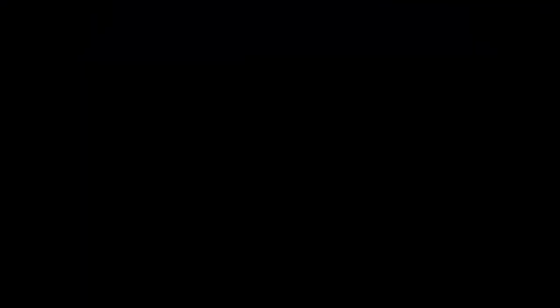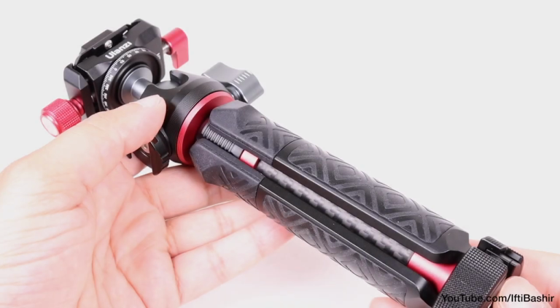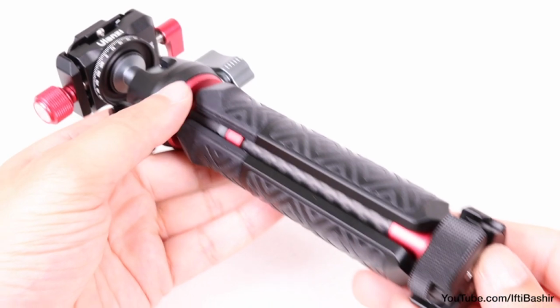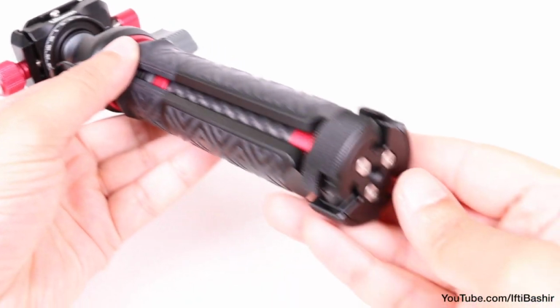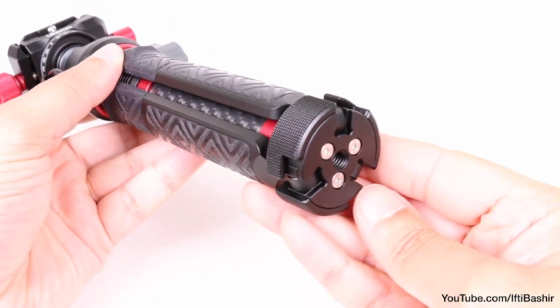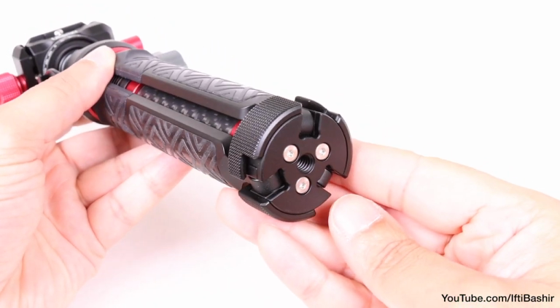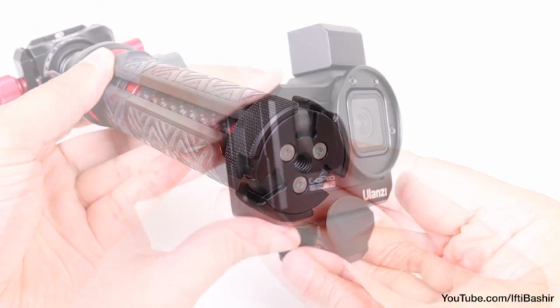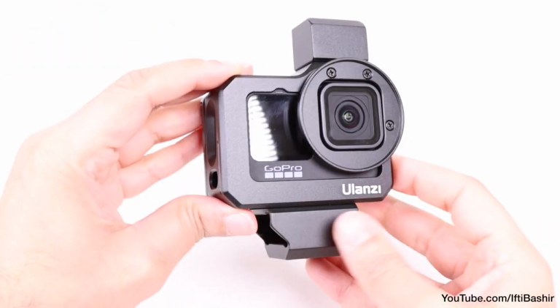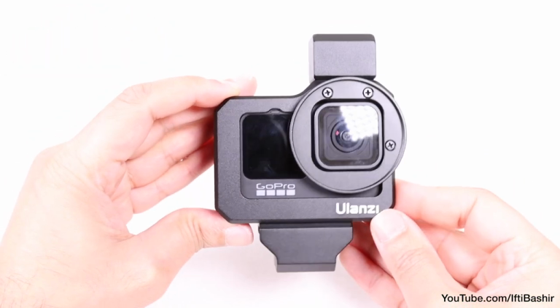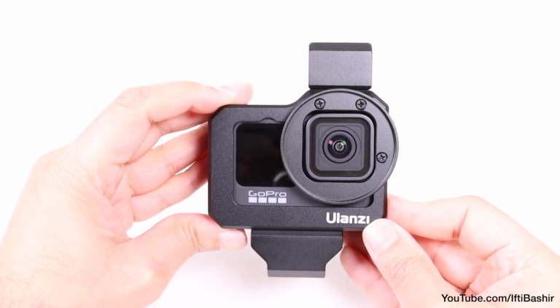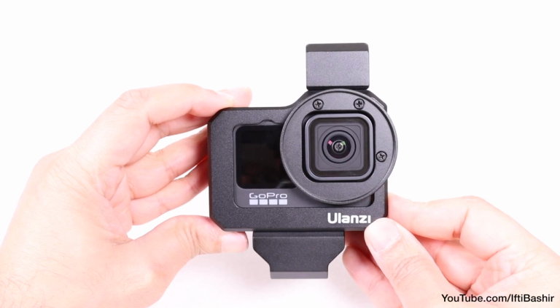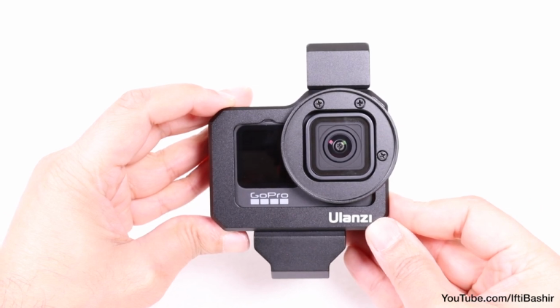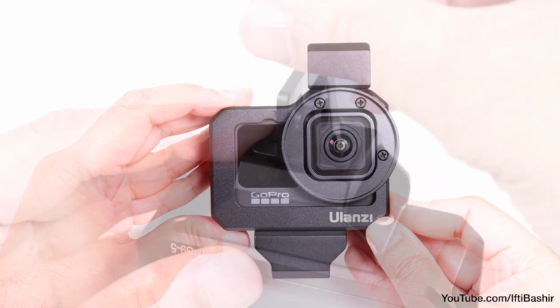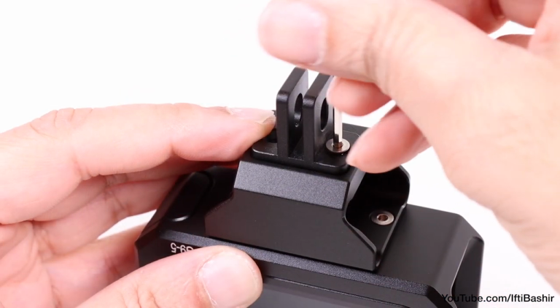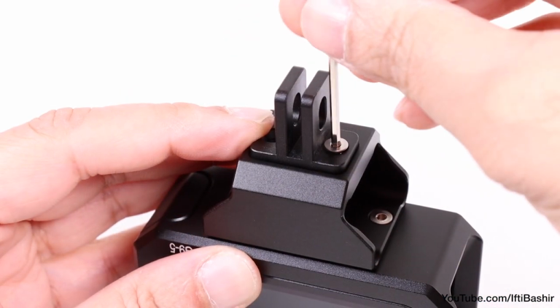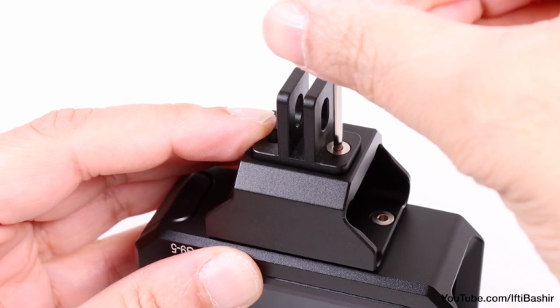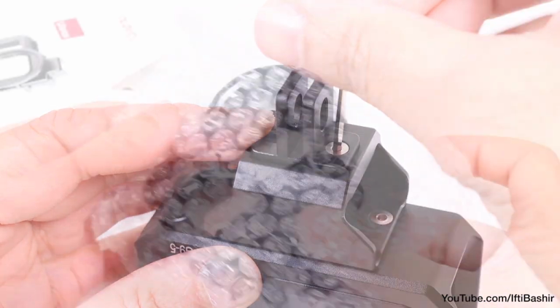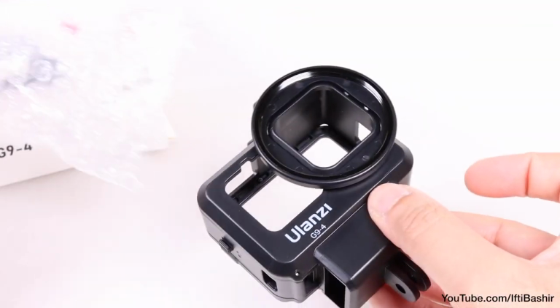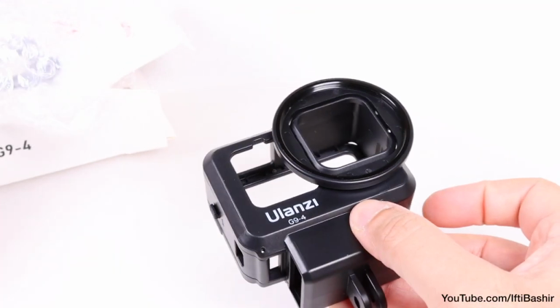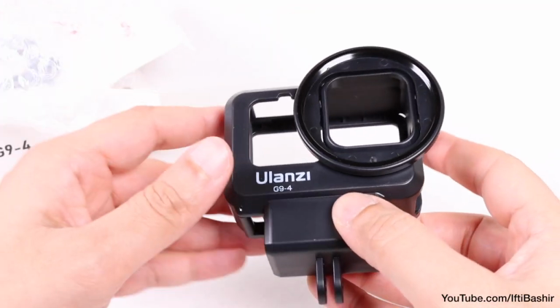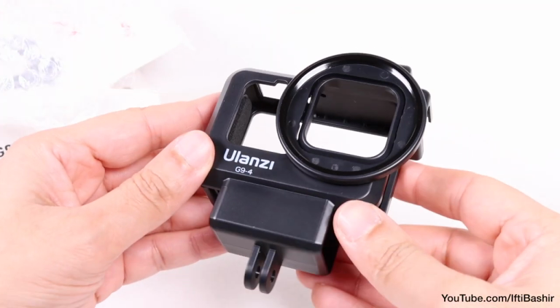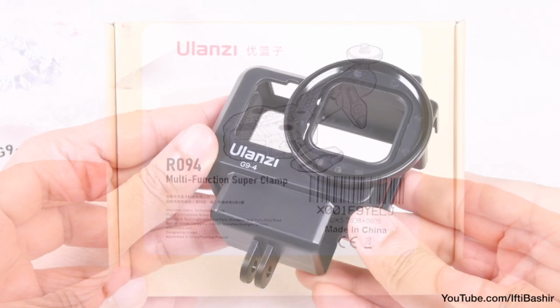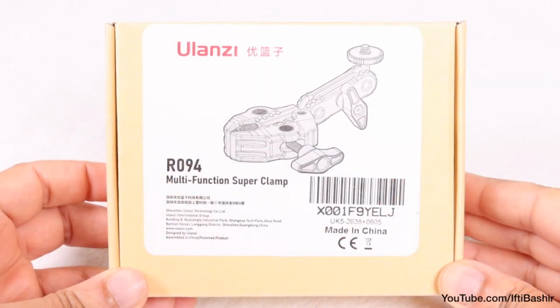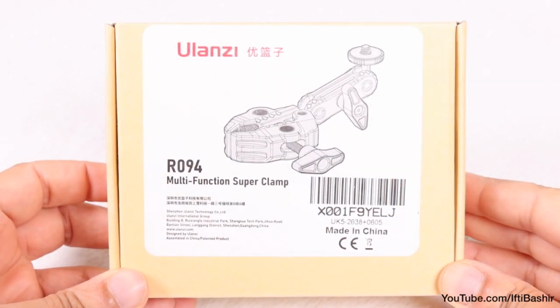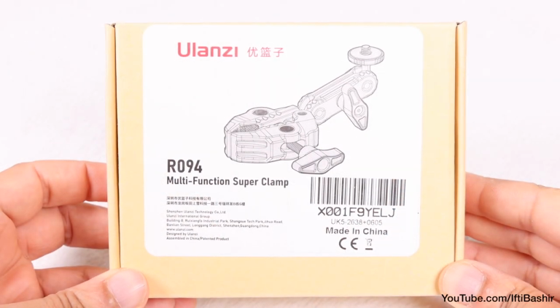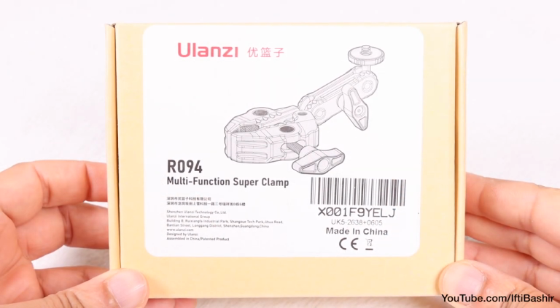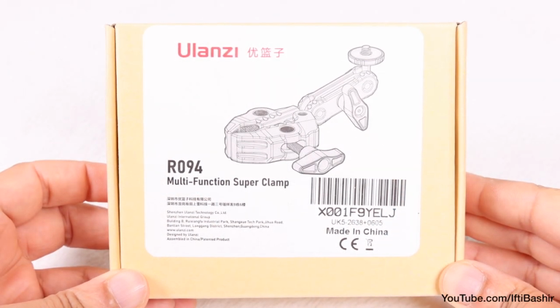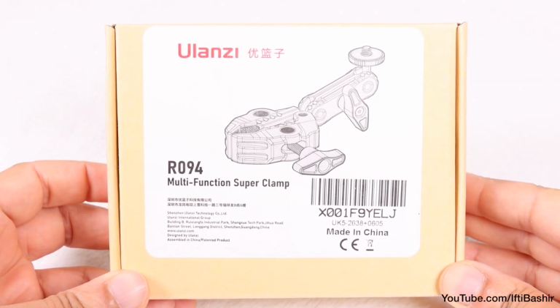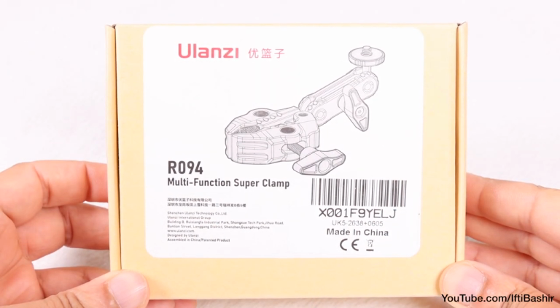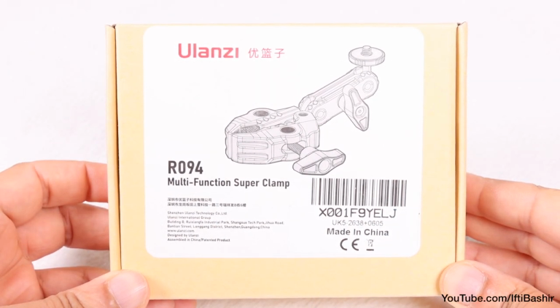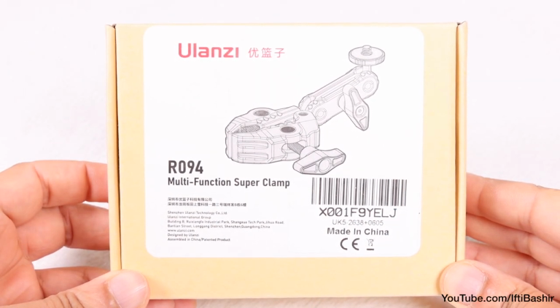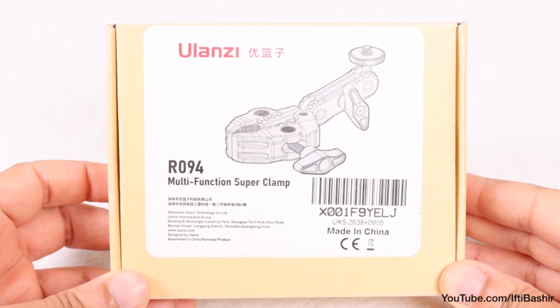There's no shortage of mounts out there, particularly action camera mounts, and although I've had the pleasure of testing several Ulanzi mounts and accessories, they never failed to disappoint. So when the need arose for a clamp style mount, Ulanzi were the first company I looked up.